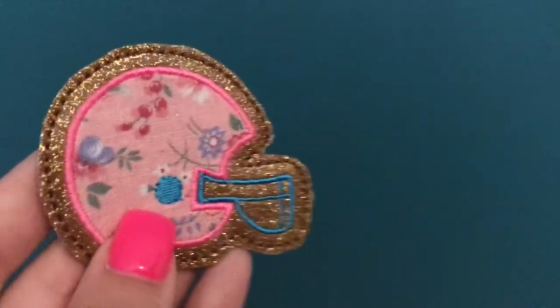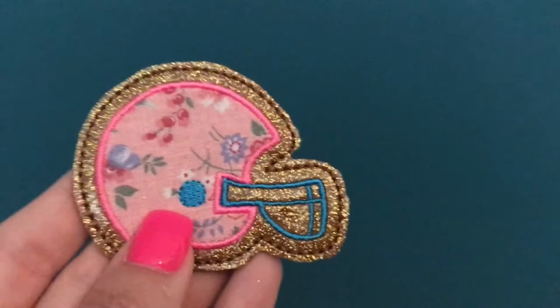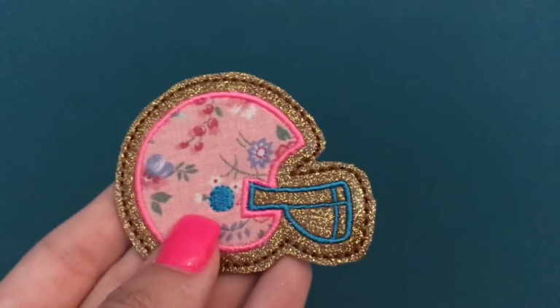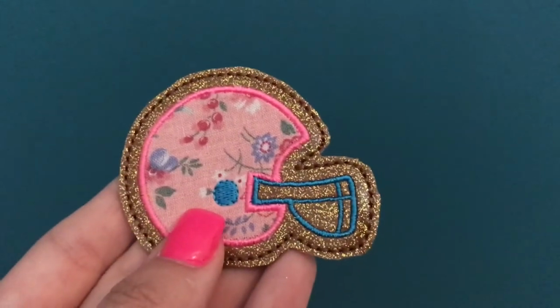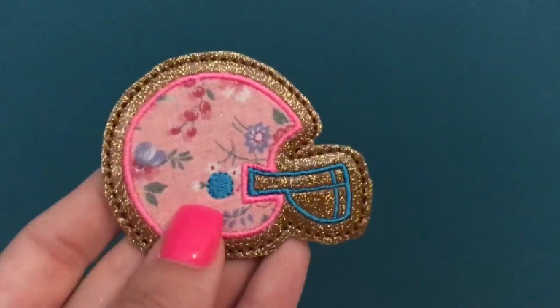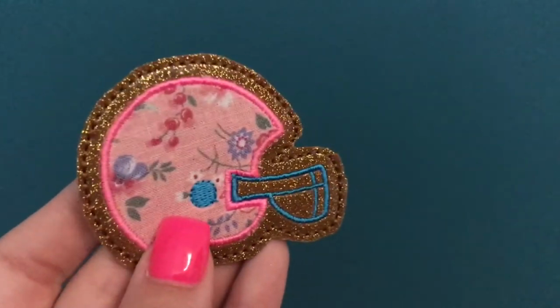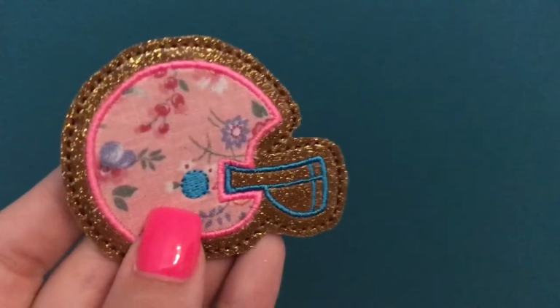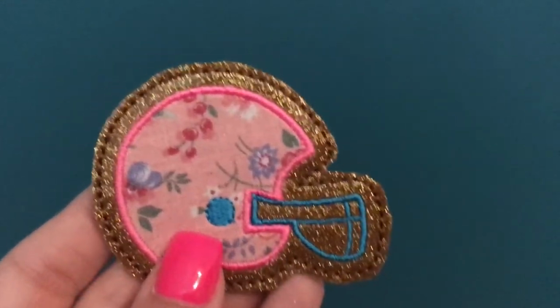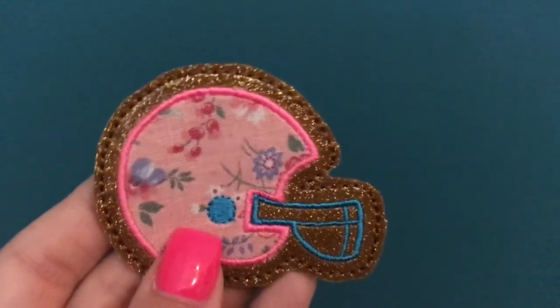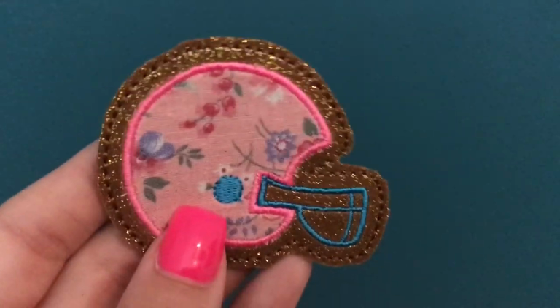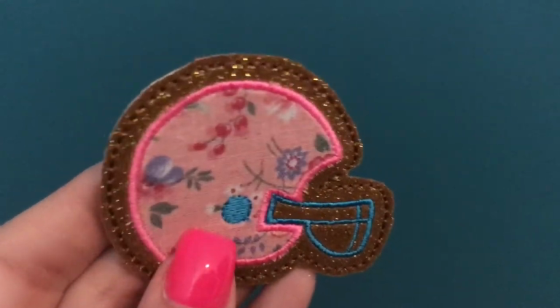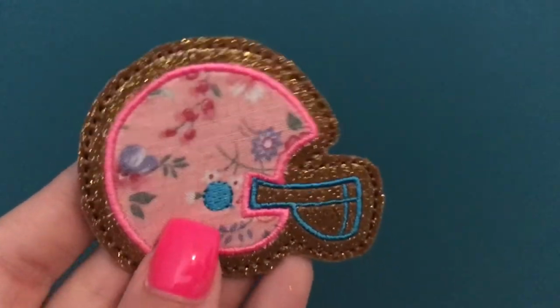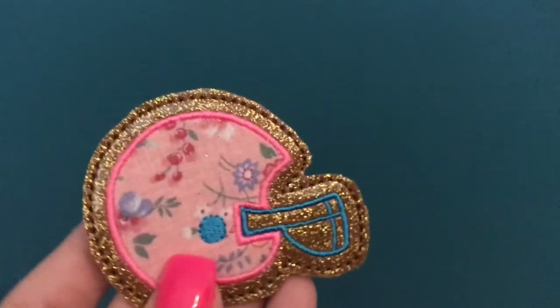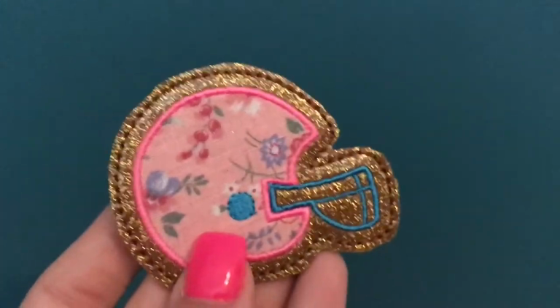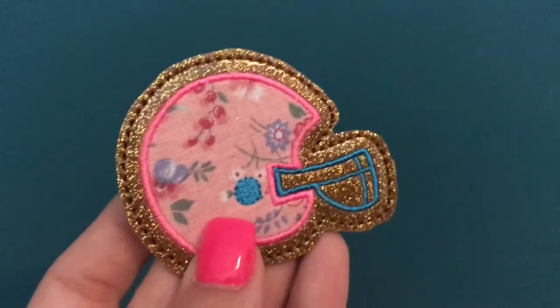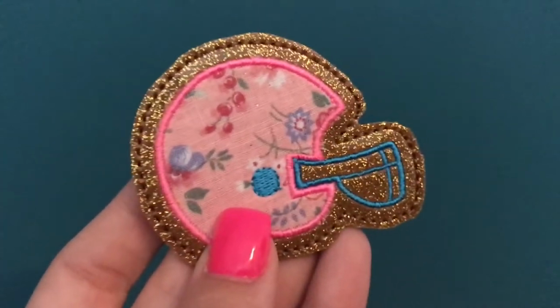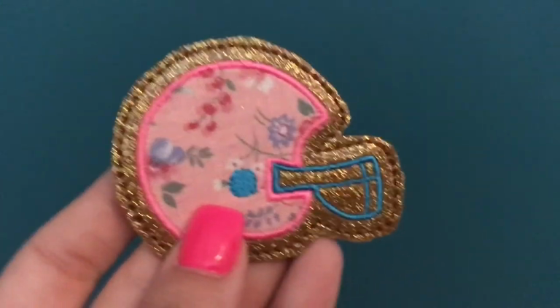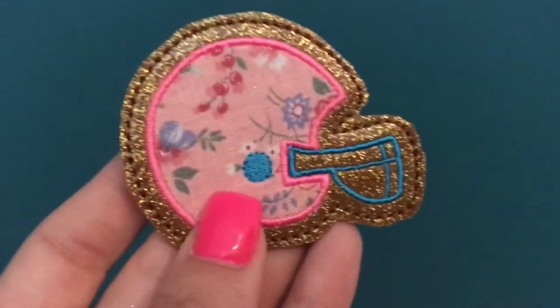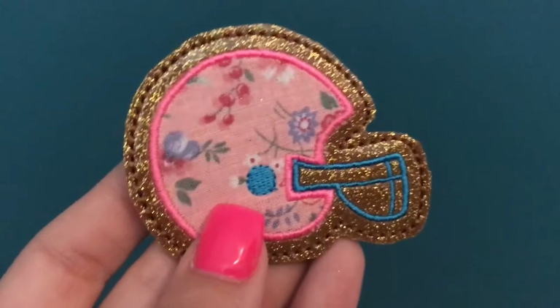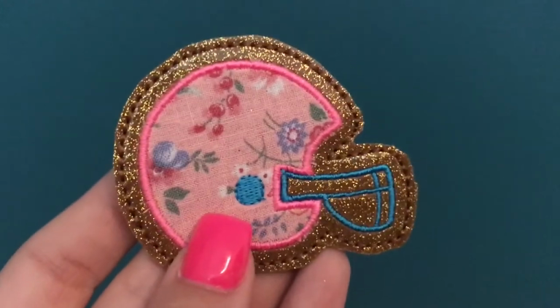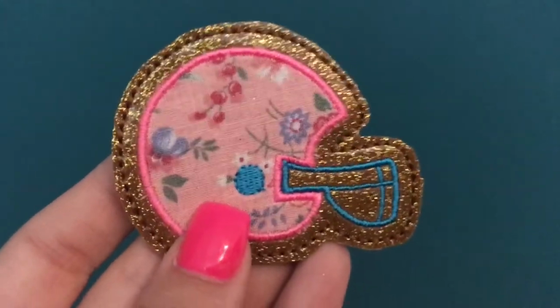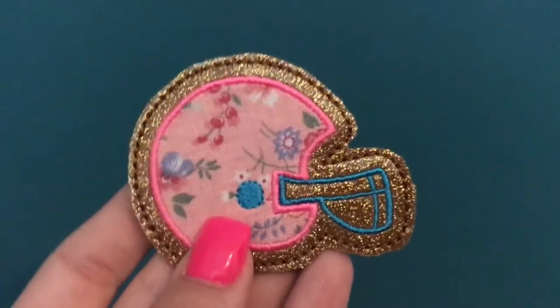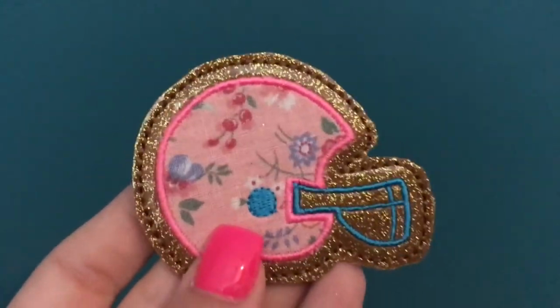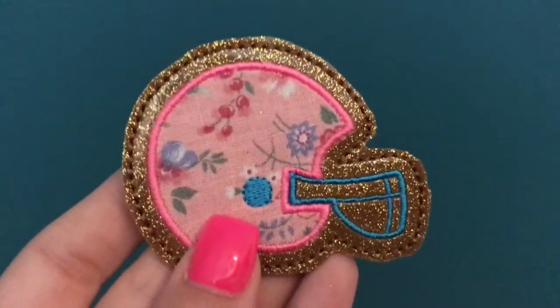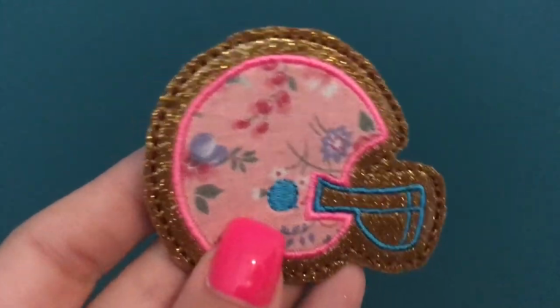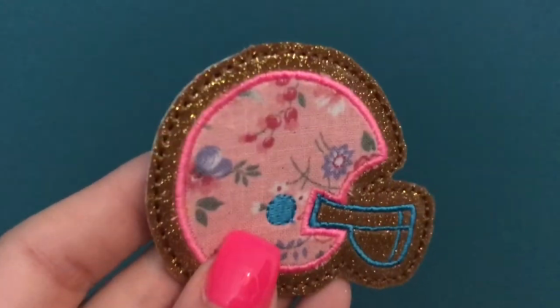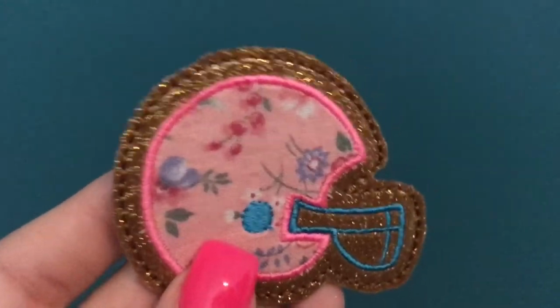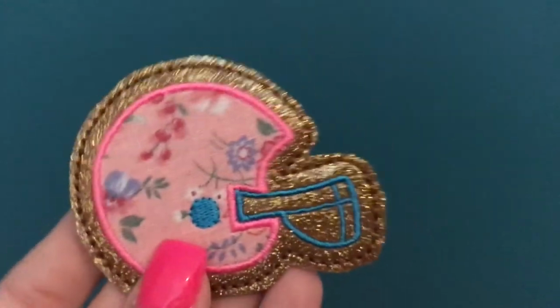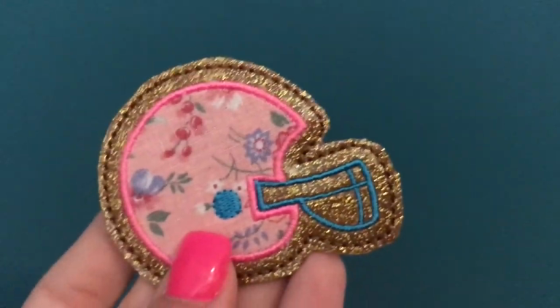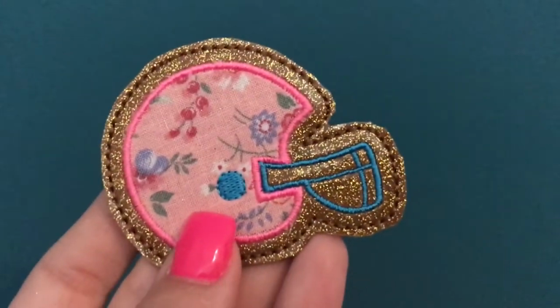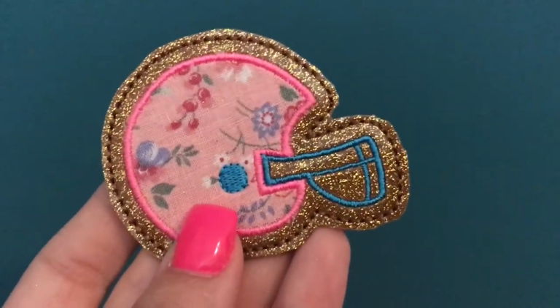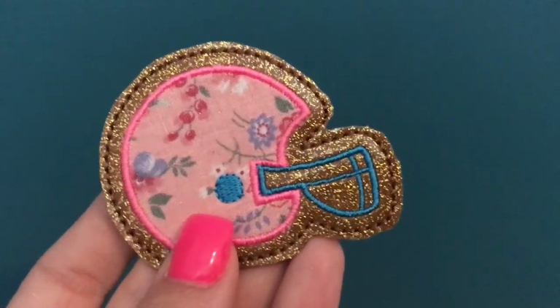Here is the finished felty — I went ahead and cut that out so everybody could see it. I hope this tutorial helps those of you who wanted to see the process, and thank you all for watching.